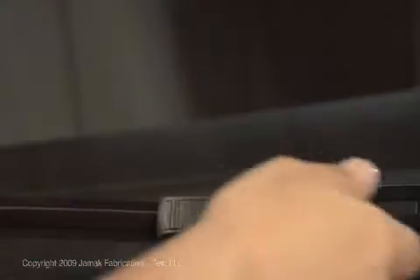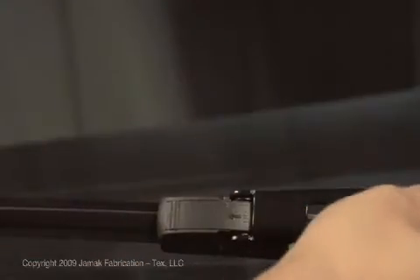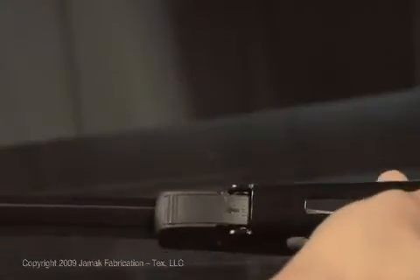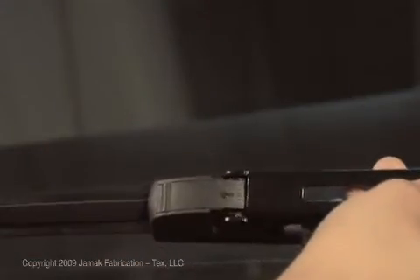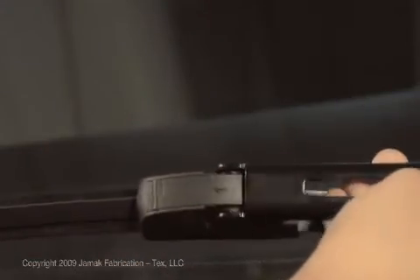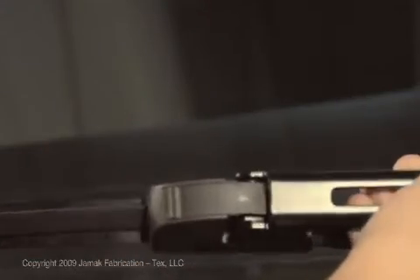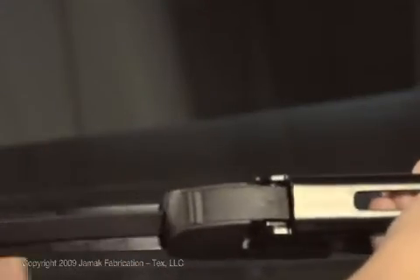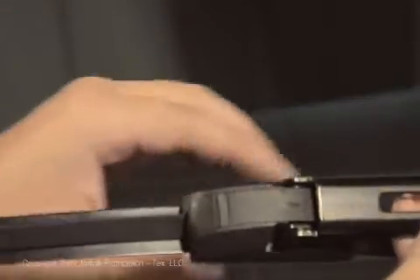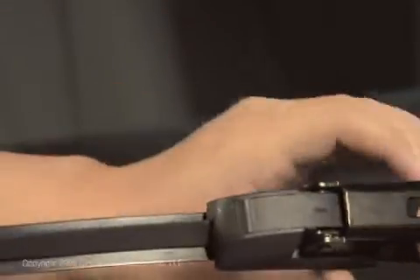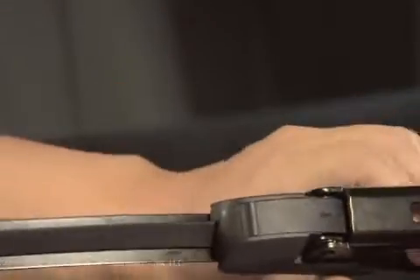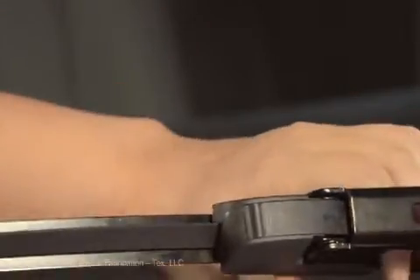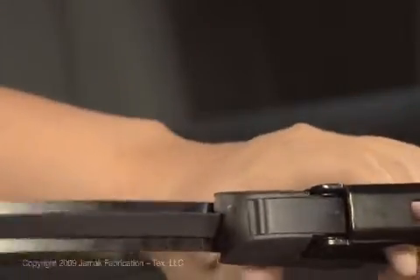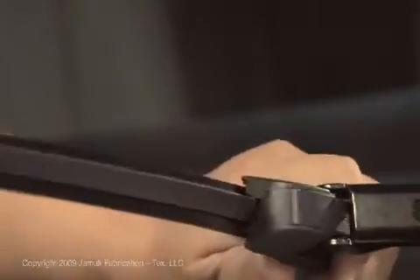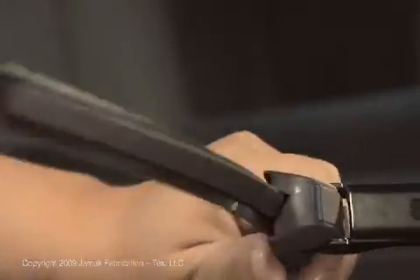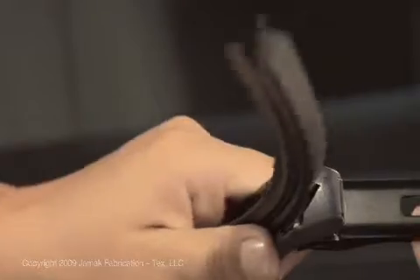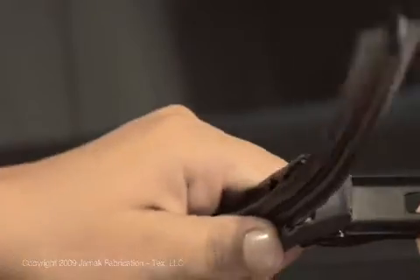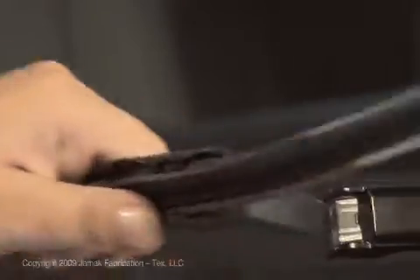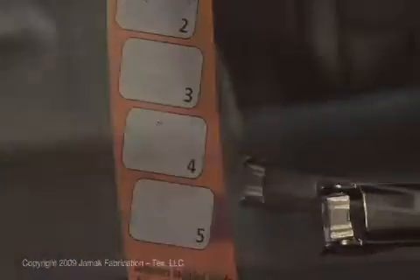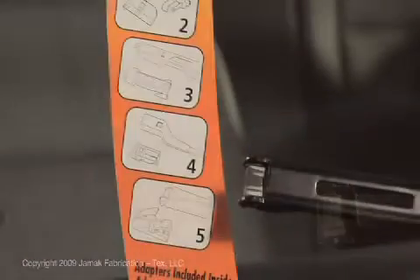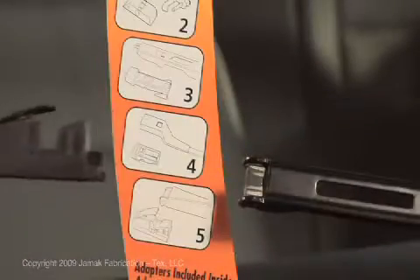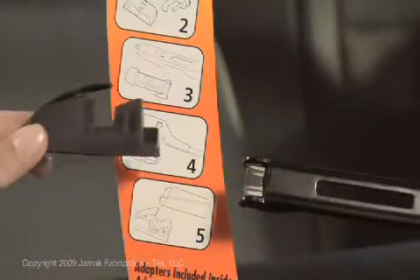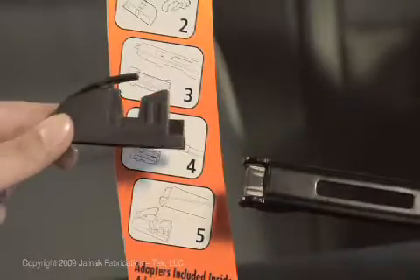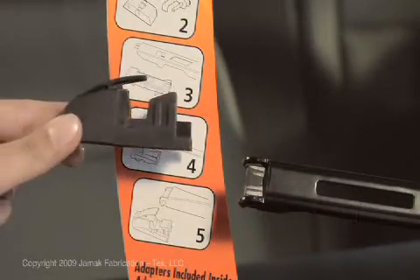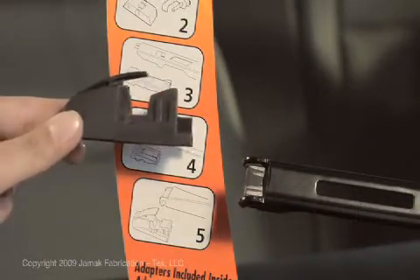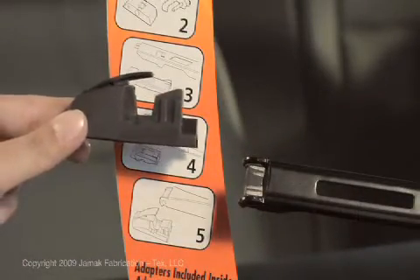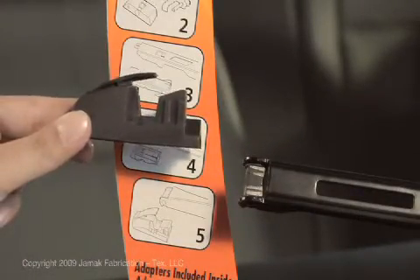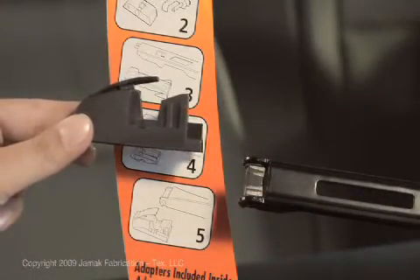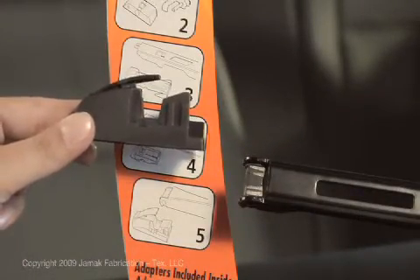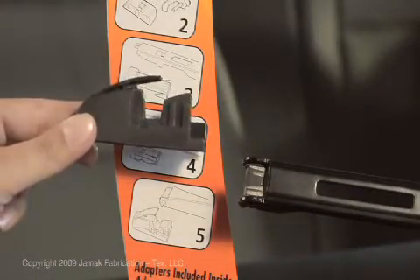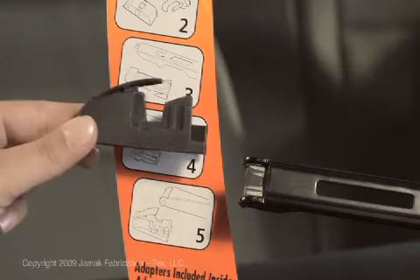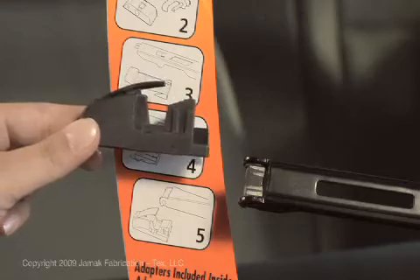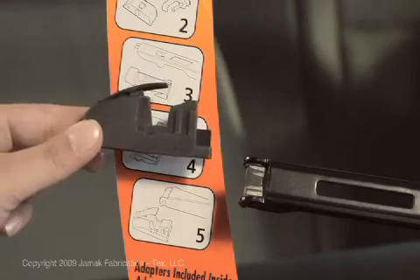Lift the wiper arm off the windshield and remove the old wiper blade. Match your car's arm with the illustrations on the package to identify the correct adapter.